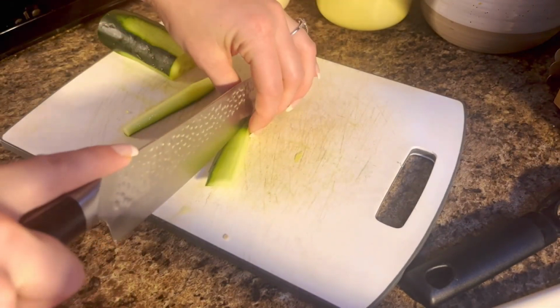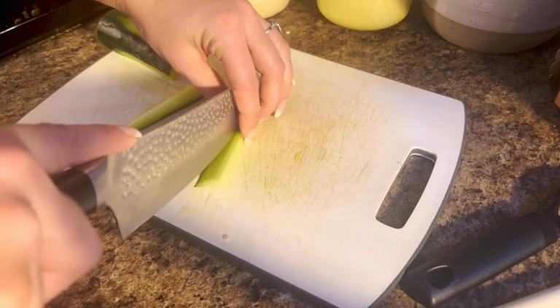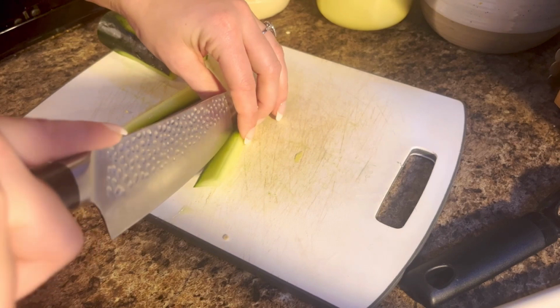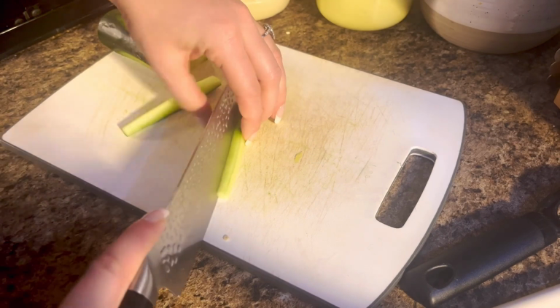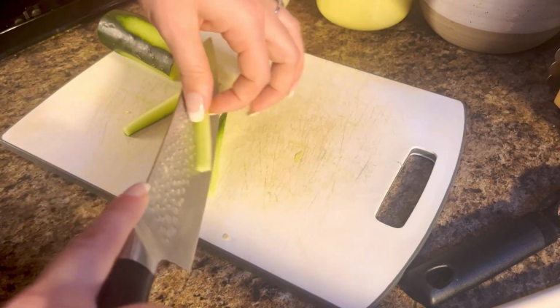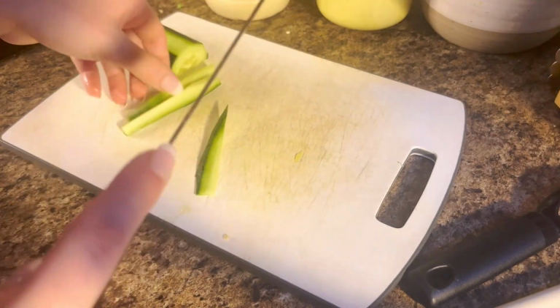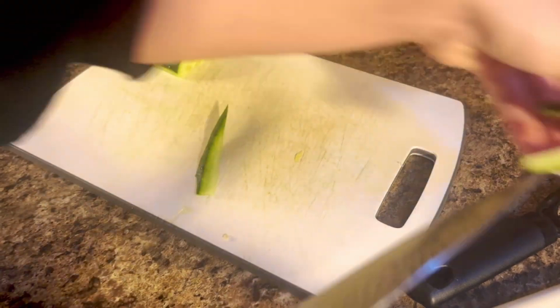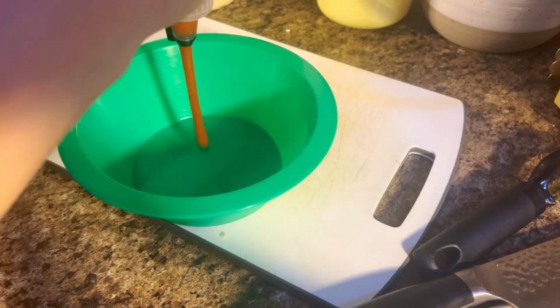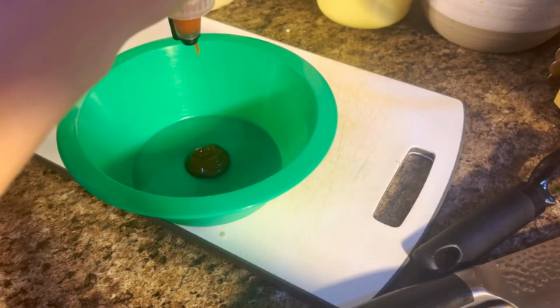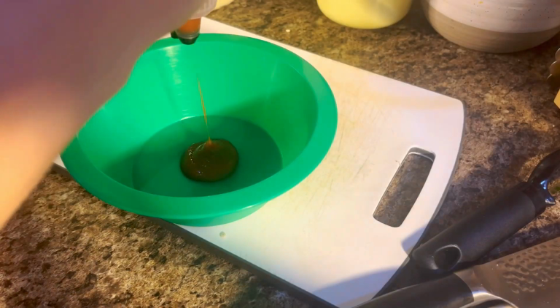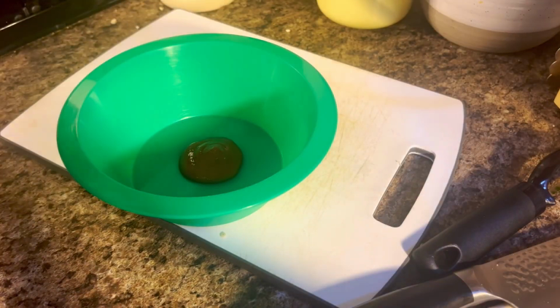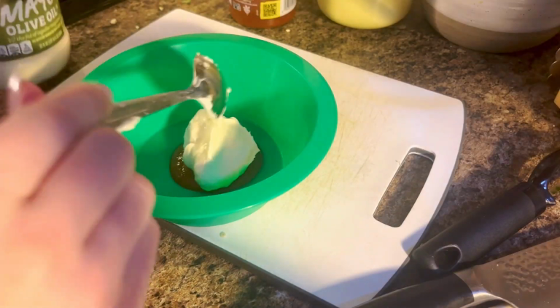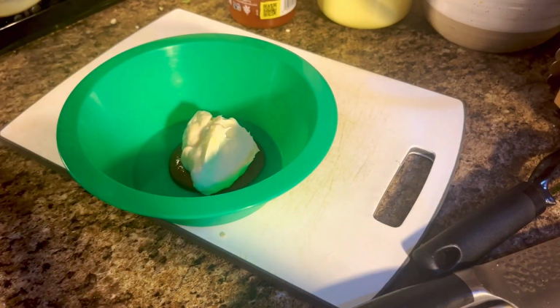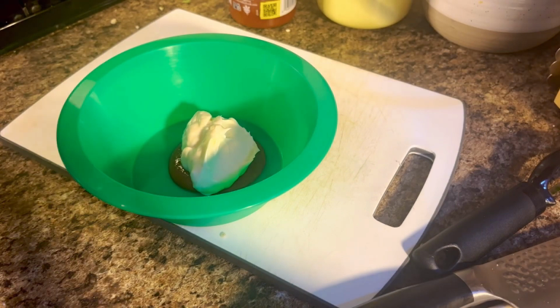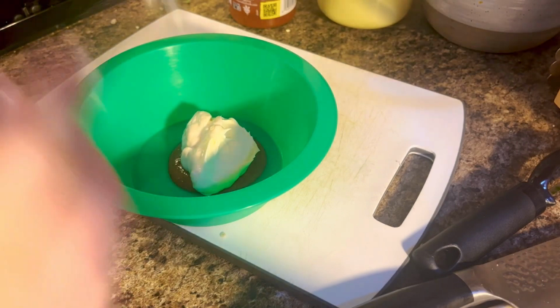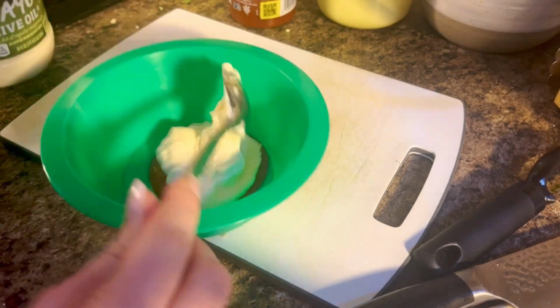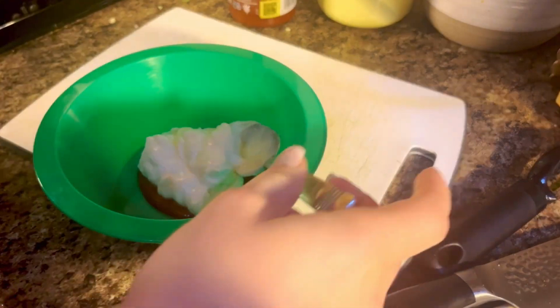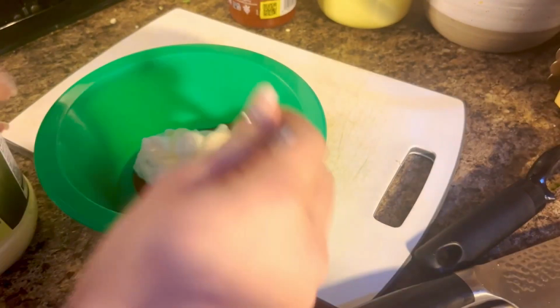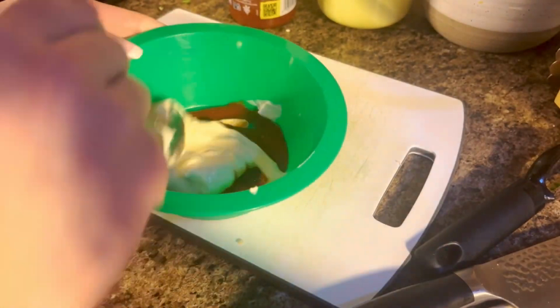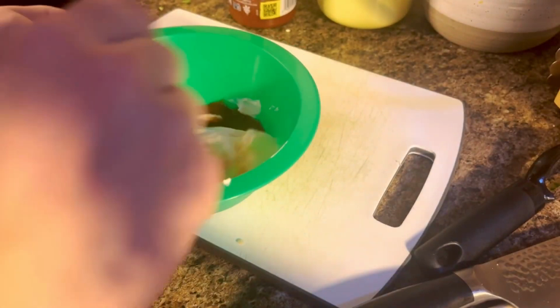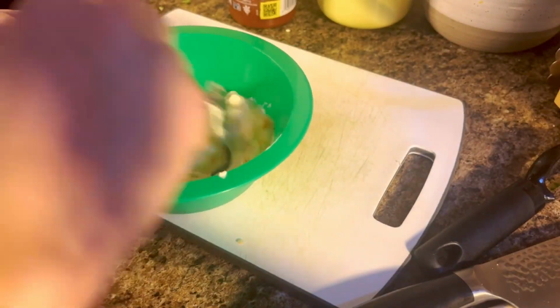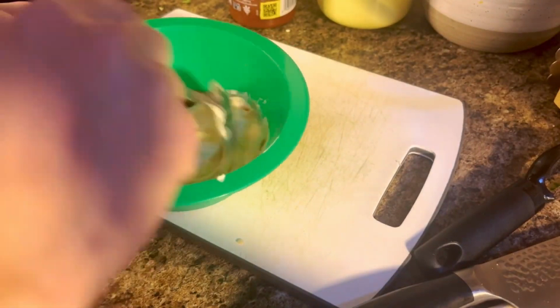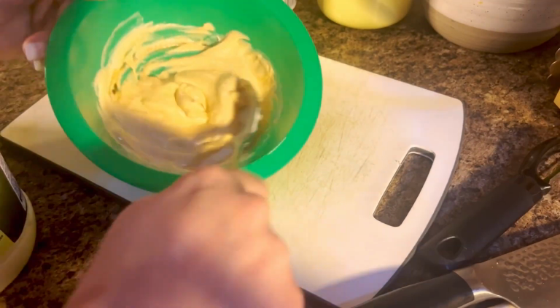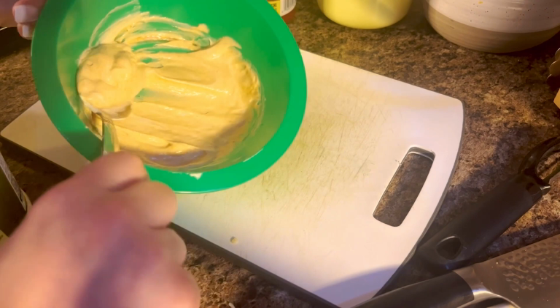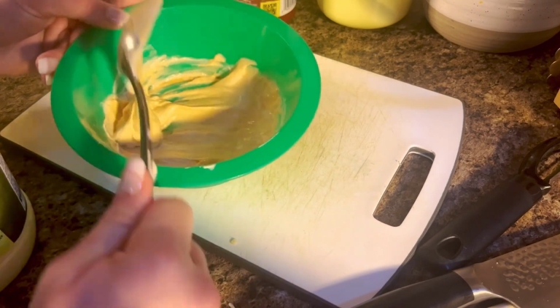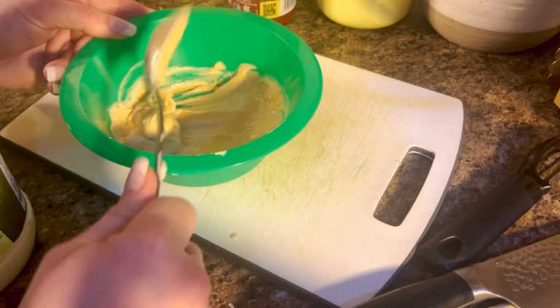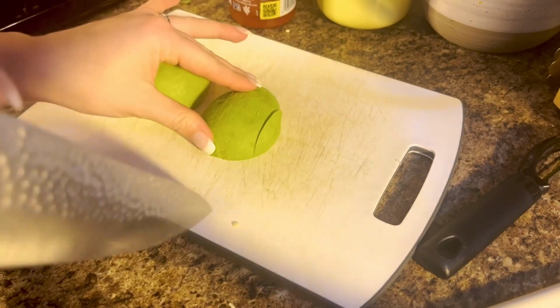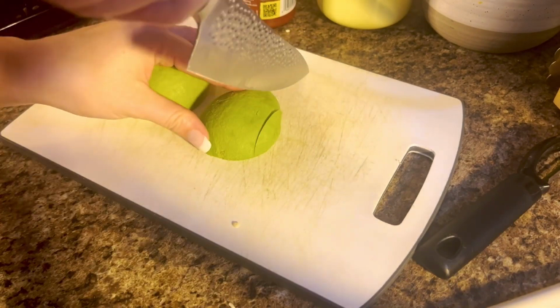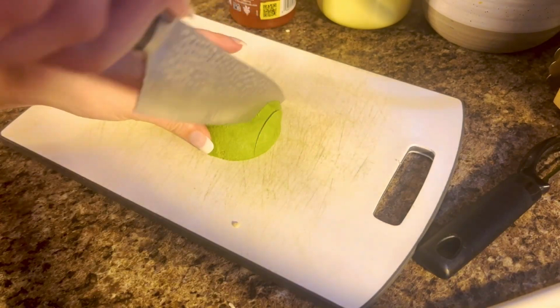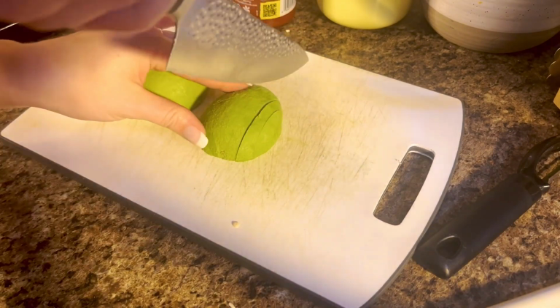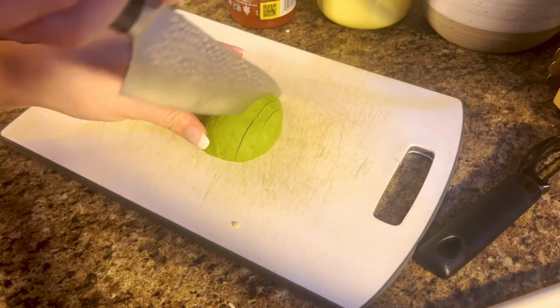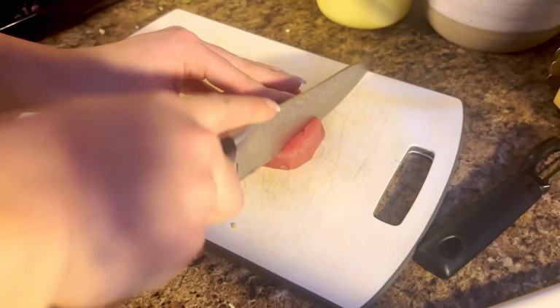After we cut up our cucumber, we're going to make our spicy mayo. Just put sriracha and mayo in a bowl and mix that together, because we're going to put our tuna in there later. I did too much, so literally do half of this amount.